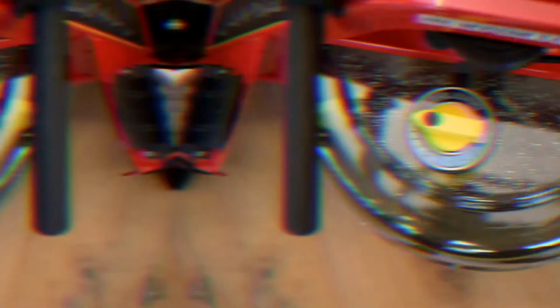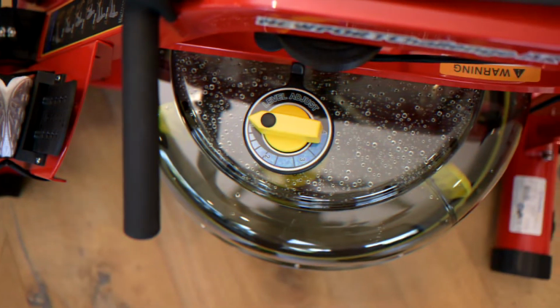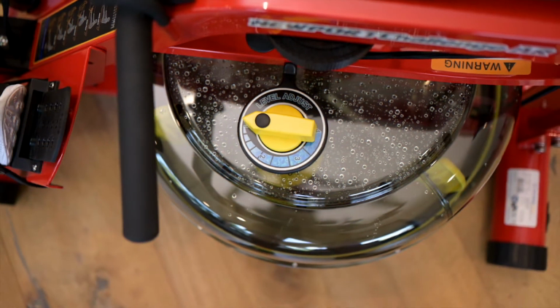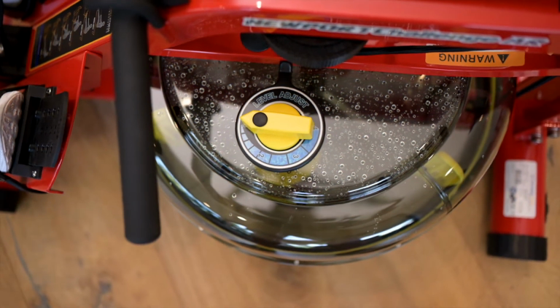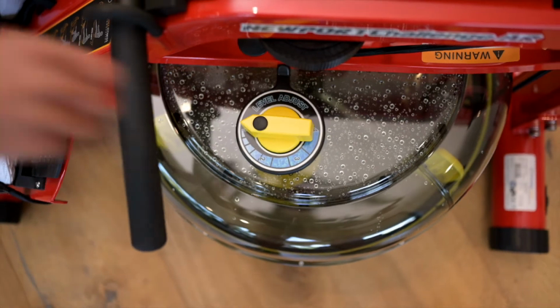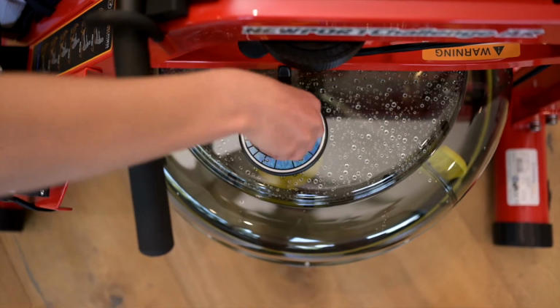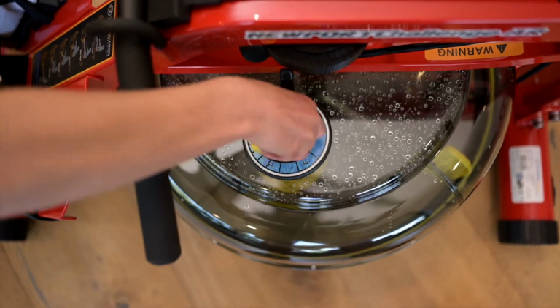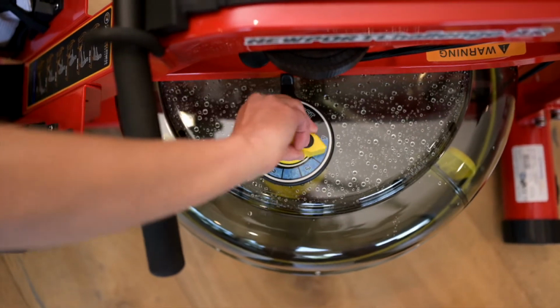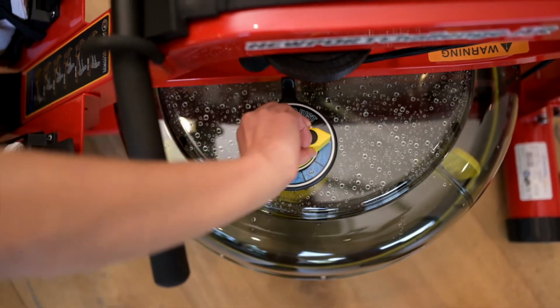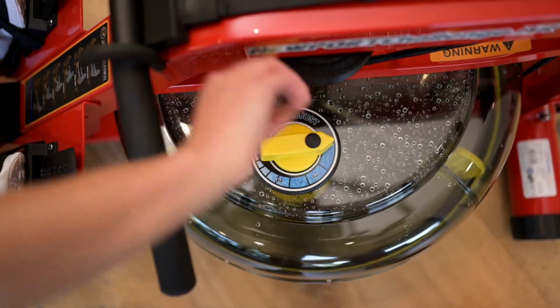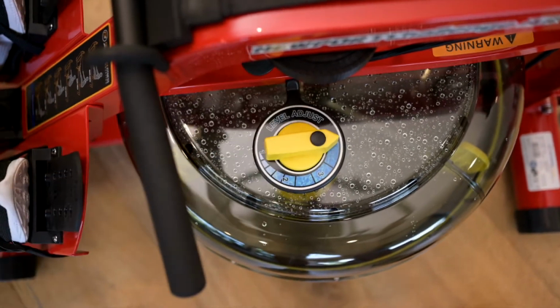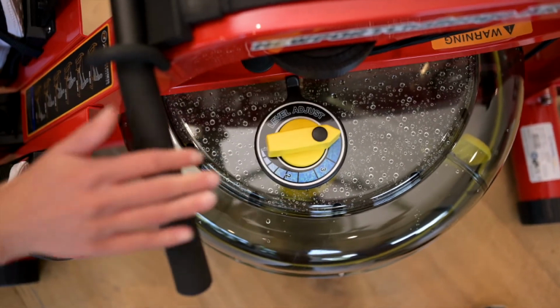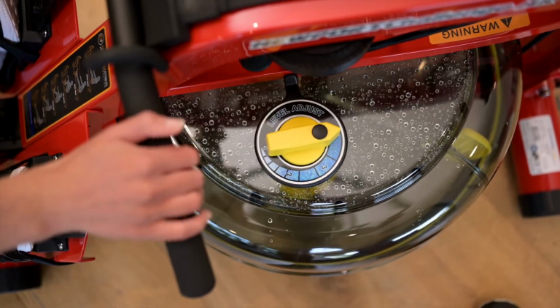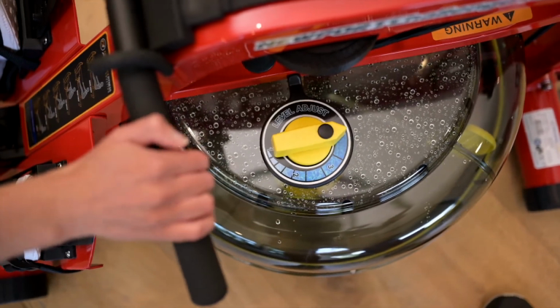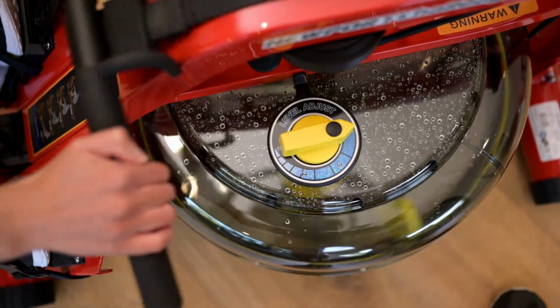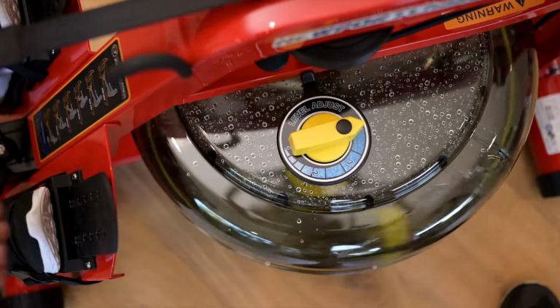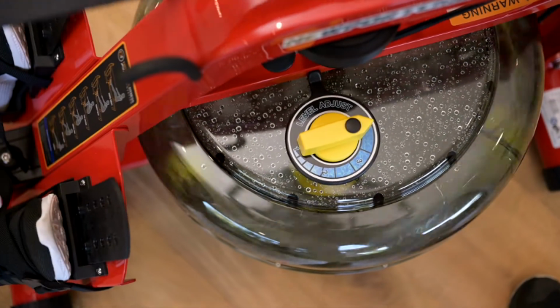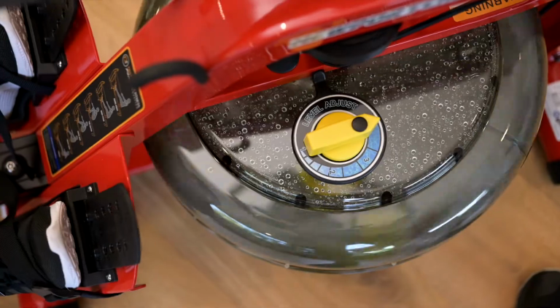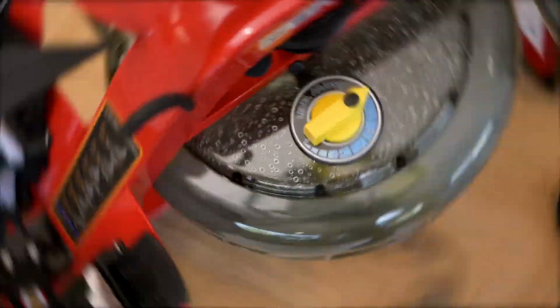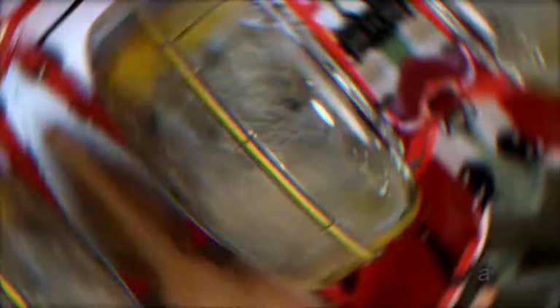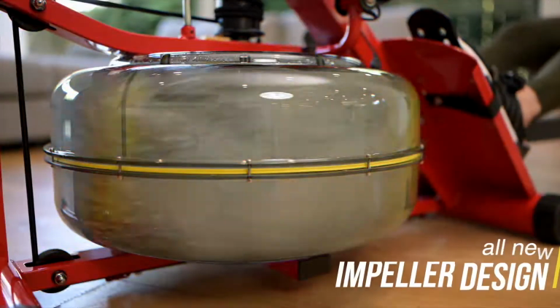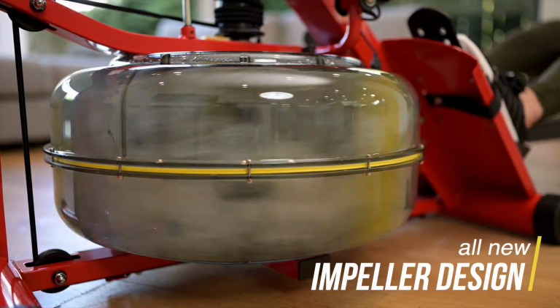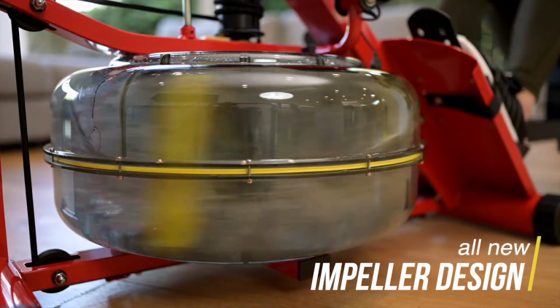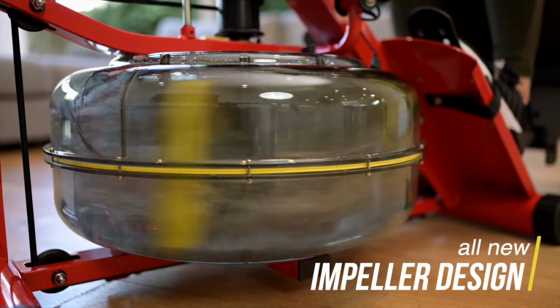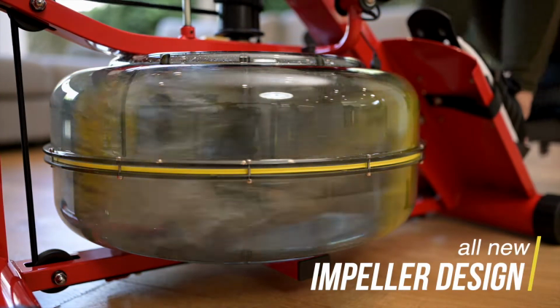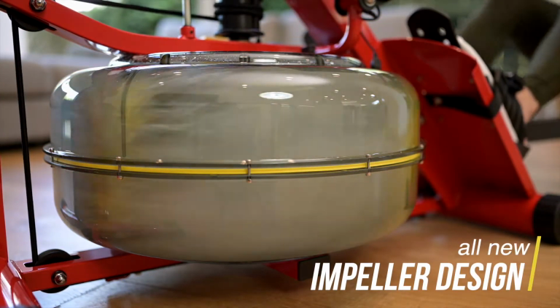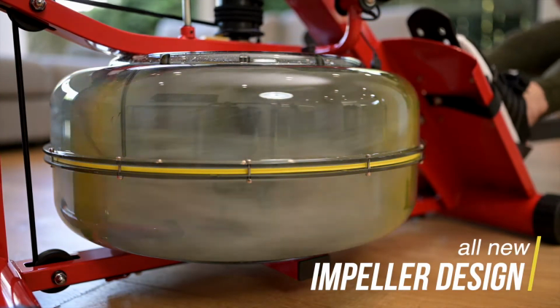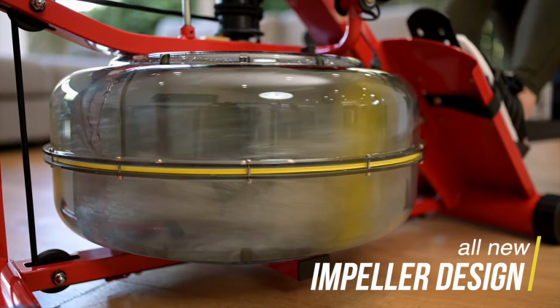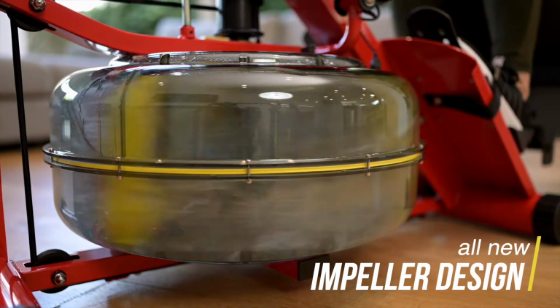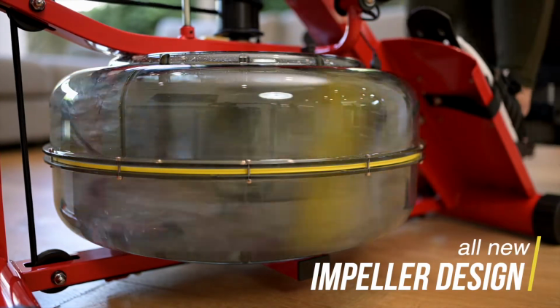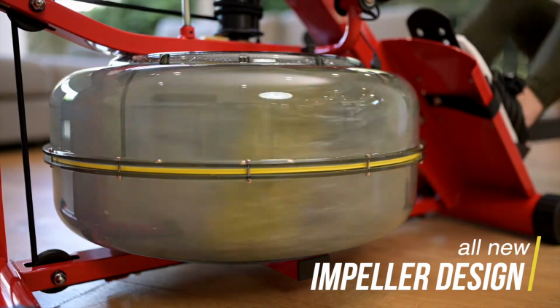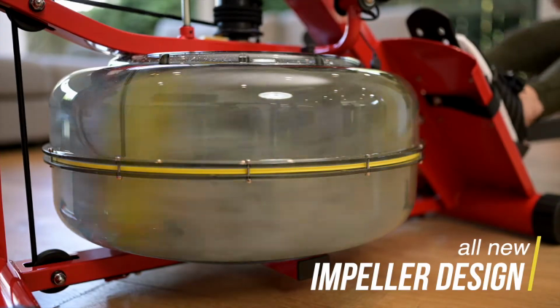Manually select and adjust resistance levels with a conveniently audible tactile selector dial for a more accurate and consistent workout. New impeller design achieving 15% greater resistance than standard horizontal models.